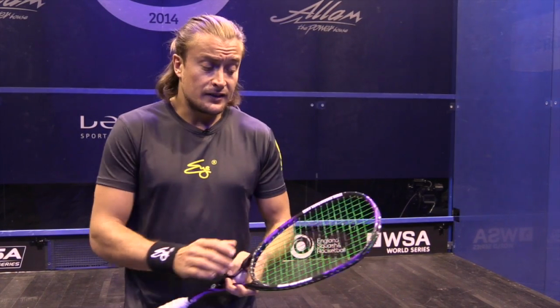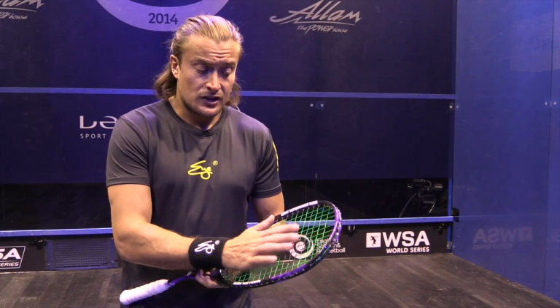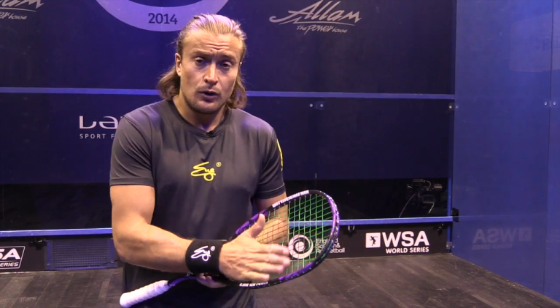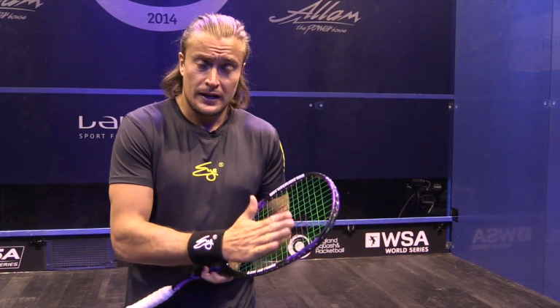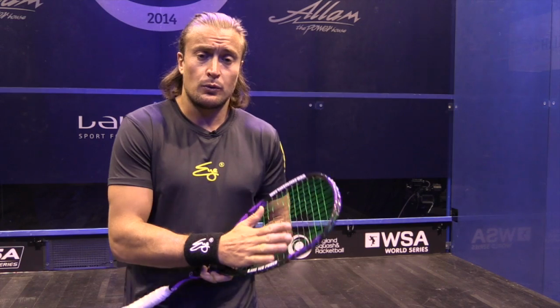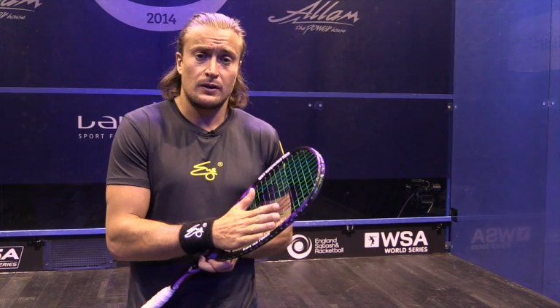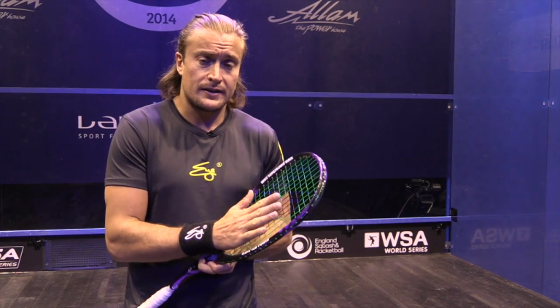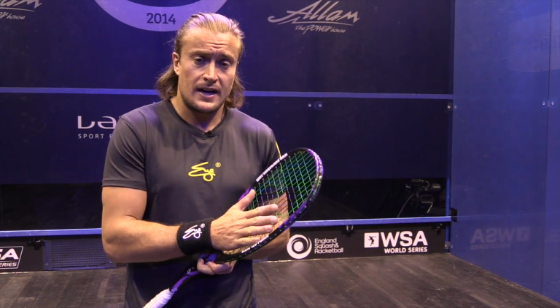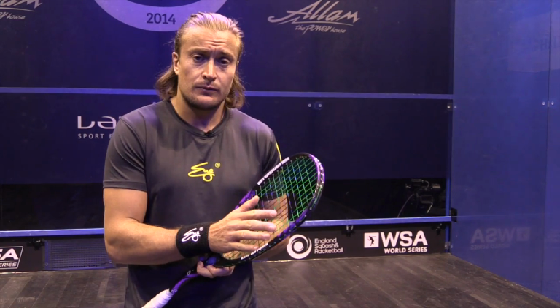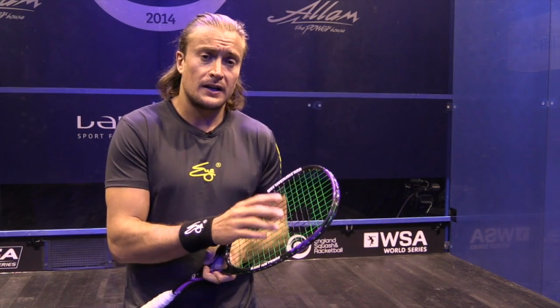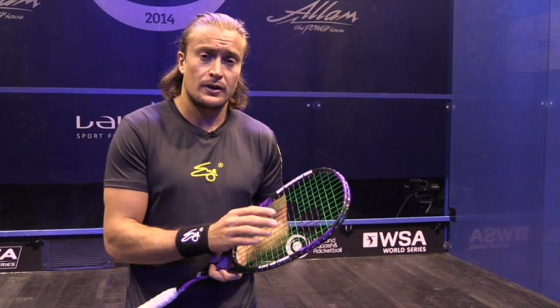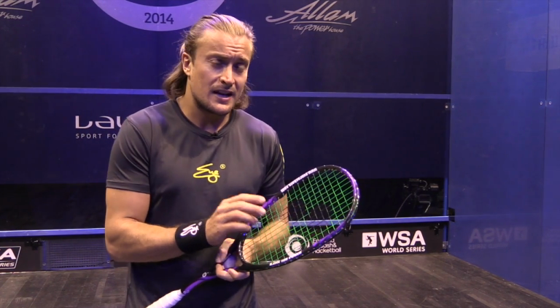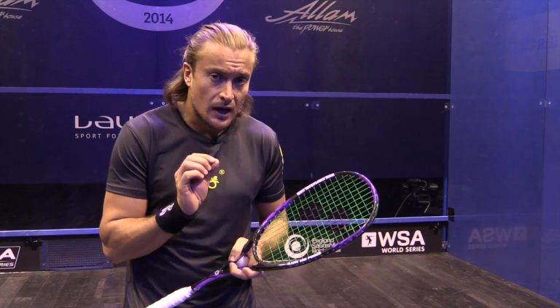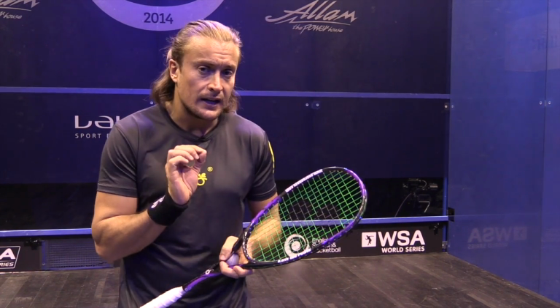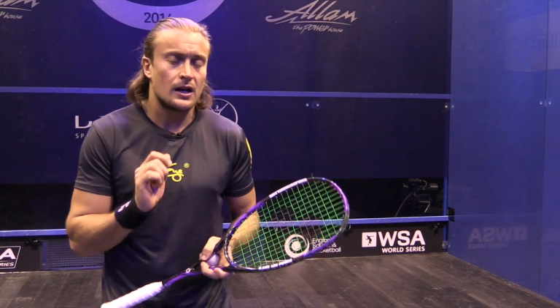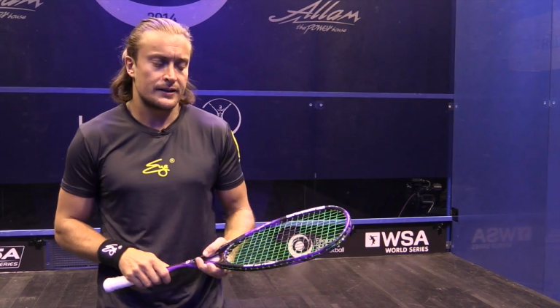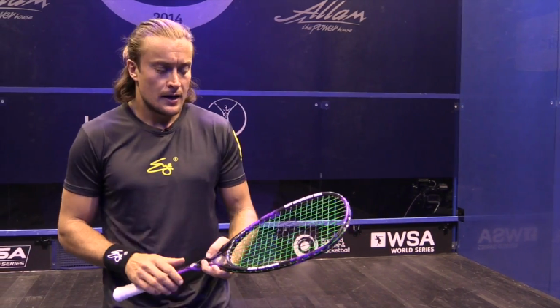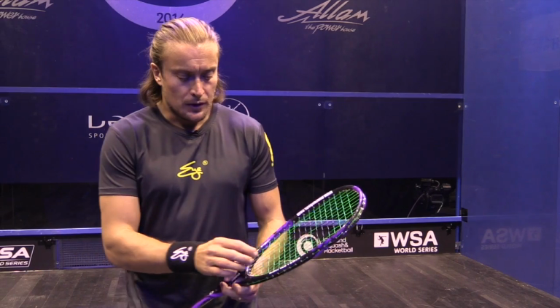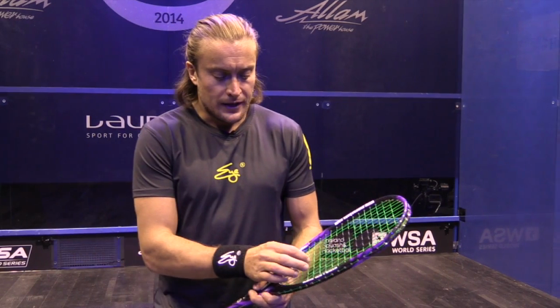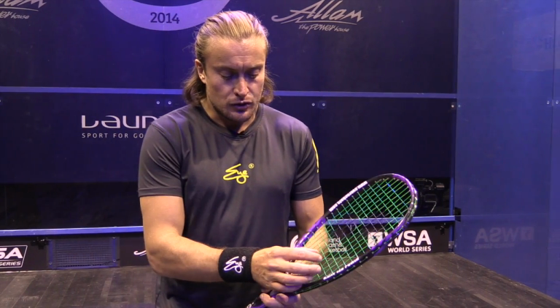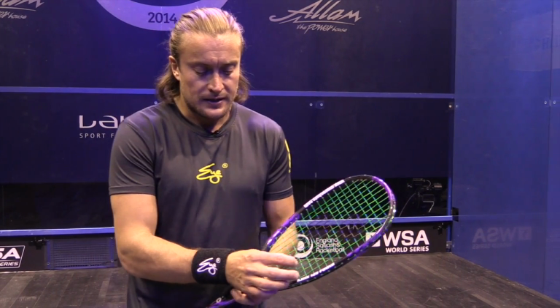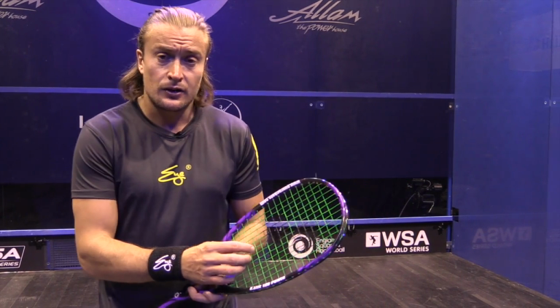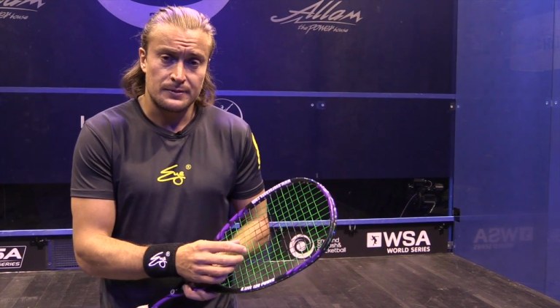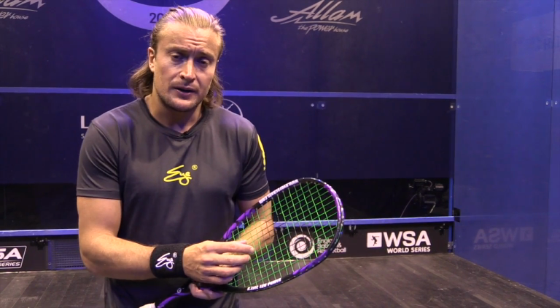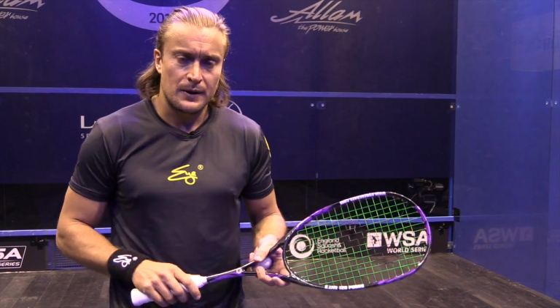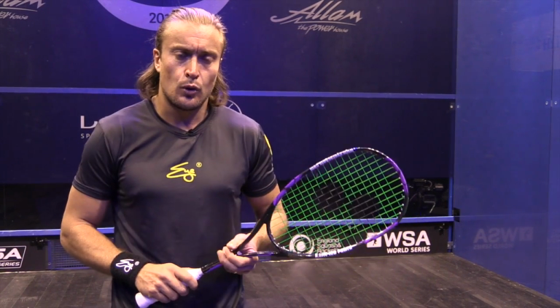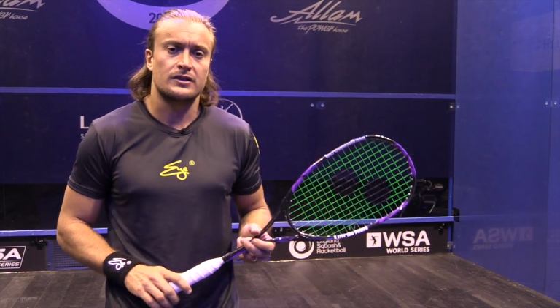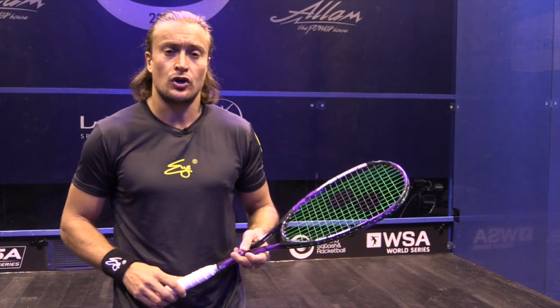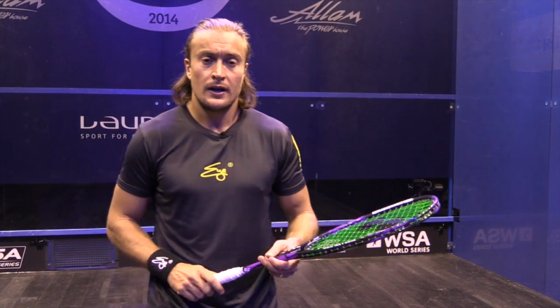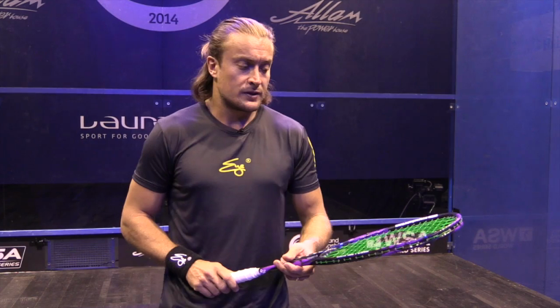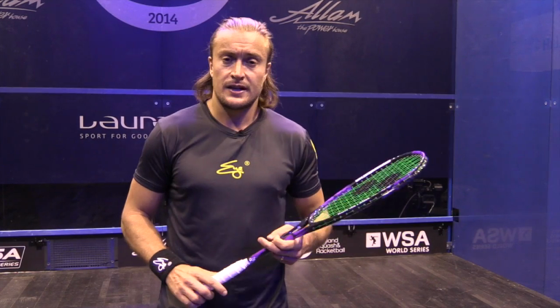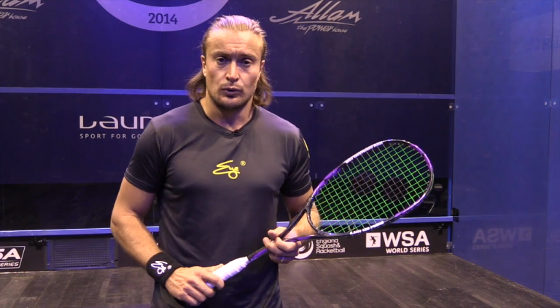It does actually help a little bit with the weight of the head. With less string, it makes the head slightly lighter, but the wider string pattern increases power, so it's a bit more like a slingshot when somebody's hitting the ball.